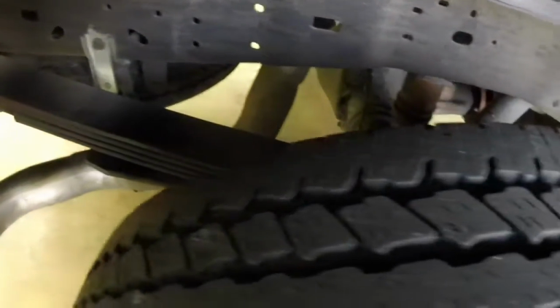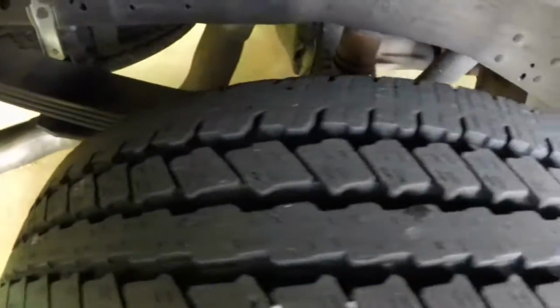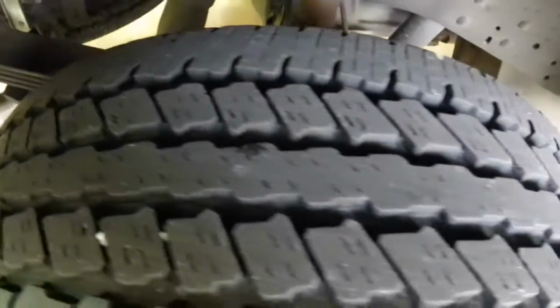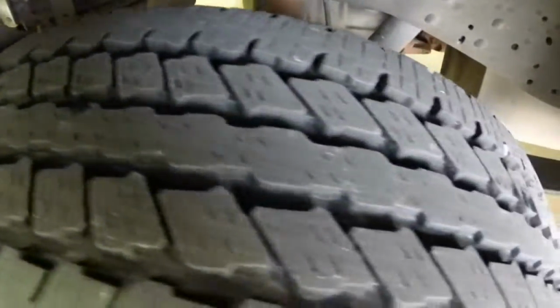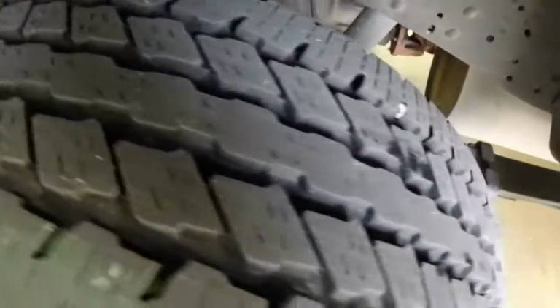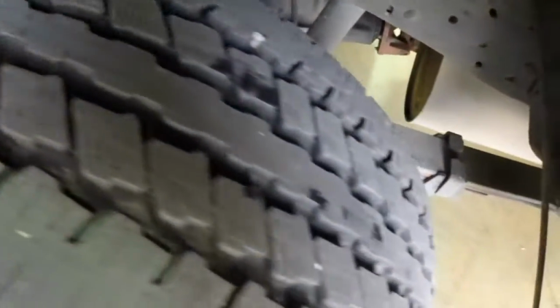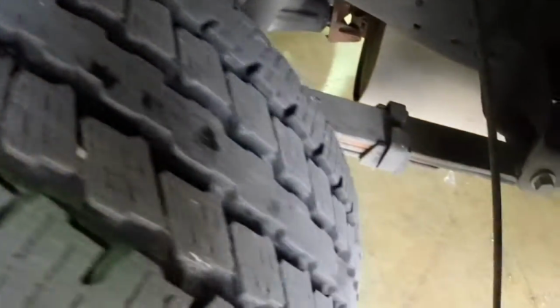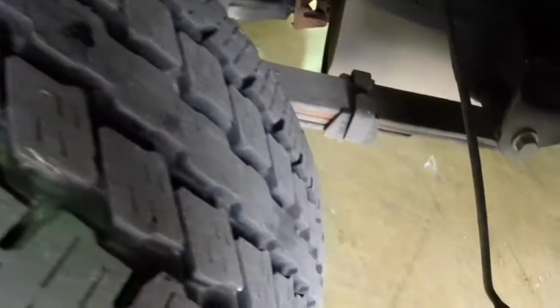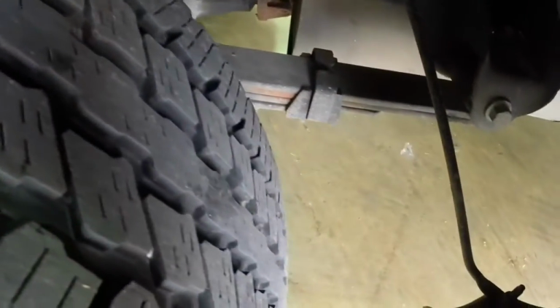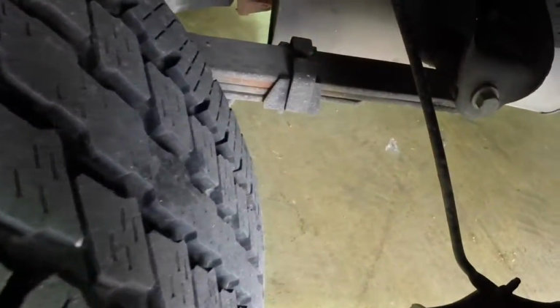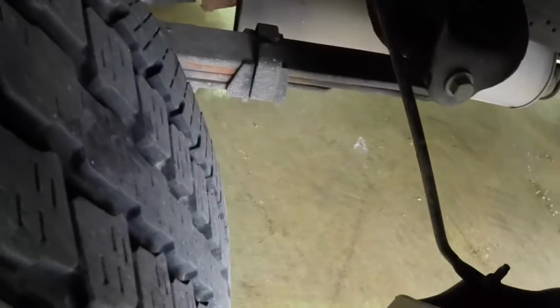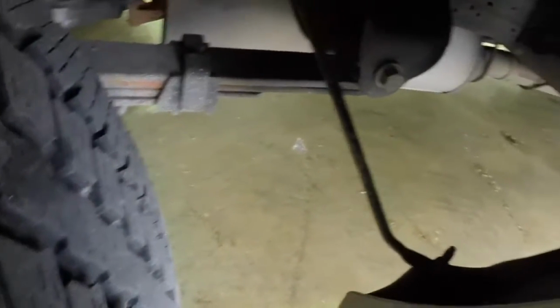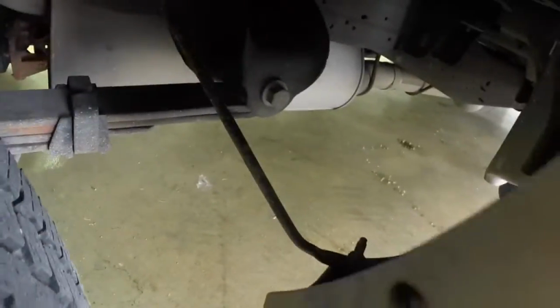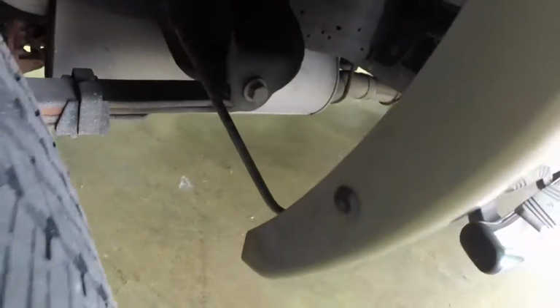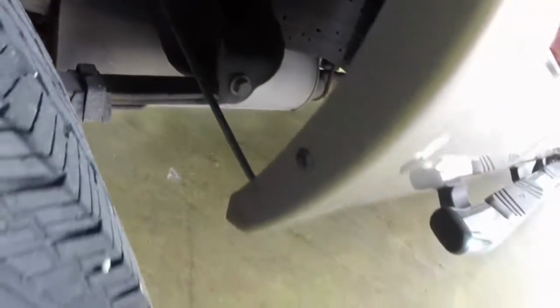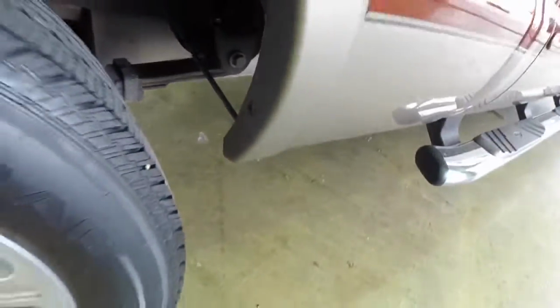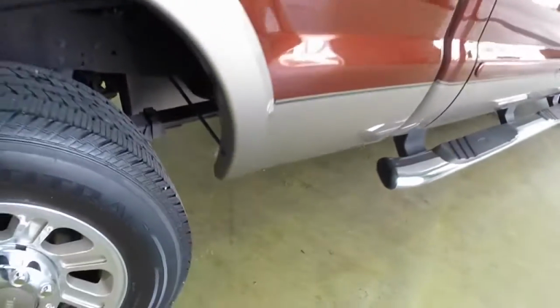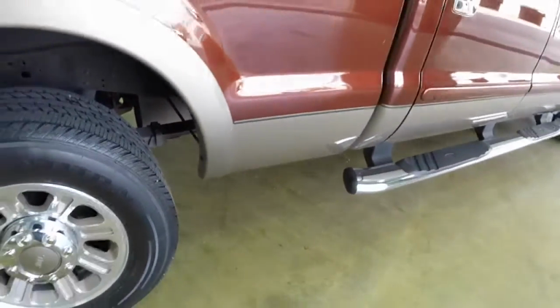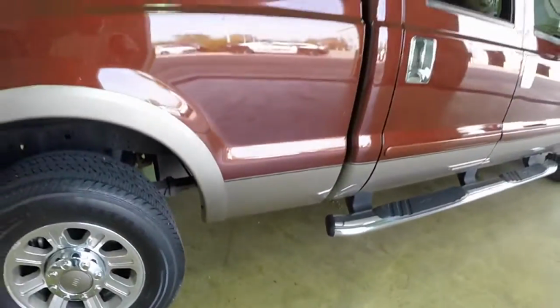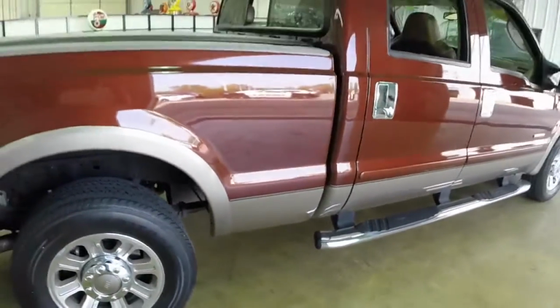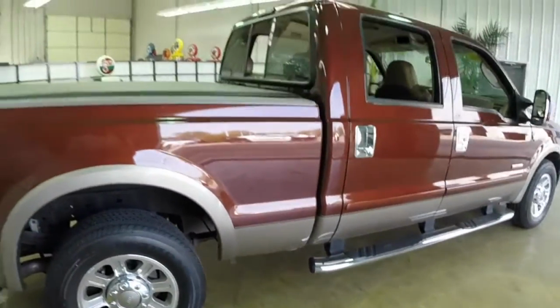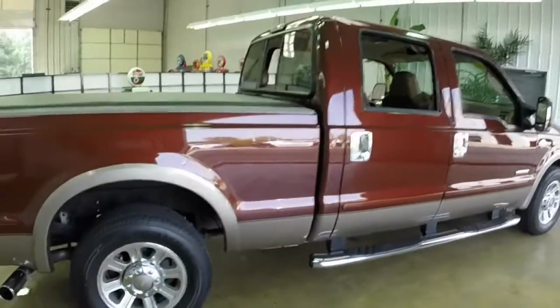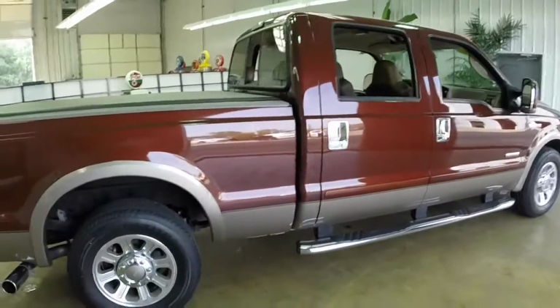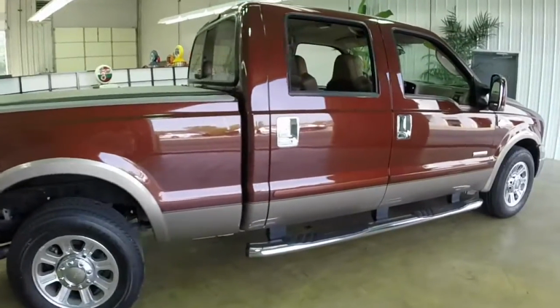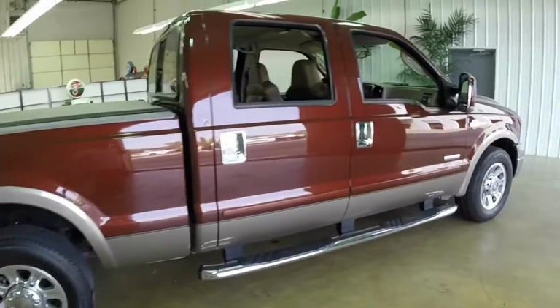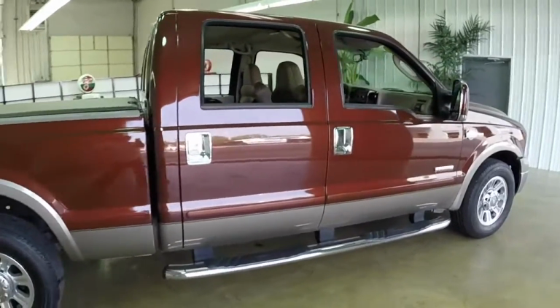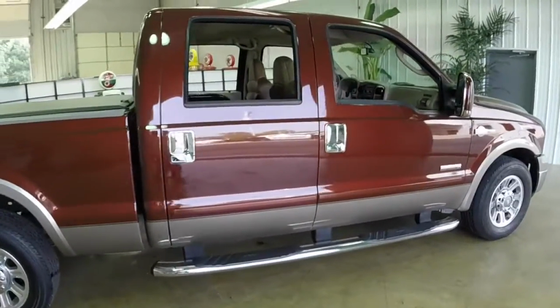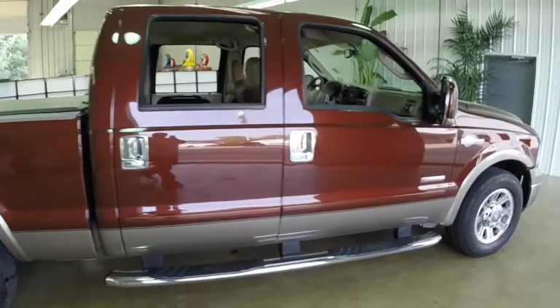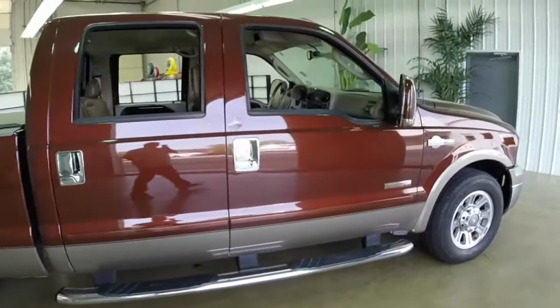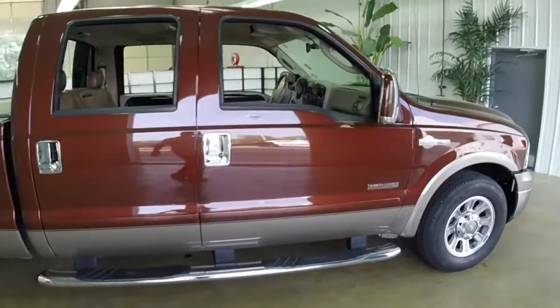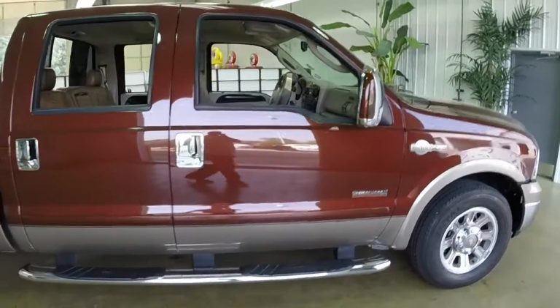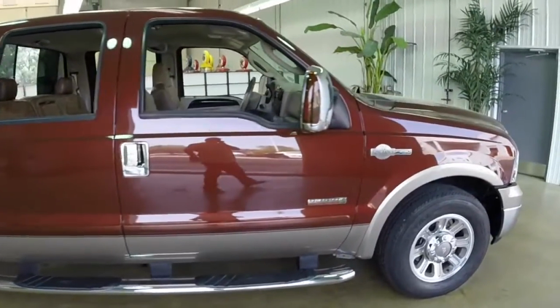This will show the tire tread on the rear tires as well as a little bit of the underbody. This vehicle does have the dual 78 amp-hour batteries and 110-amp heavy-duty alternator.